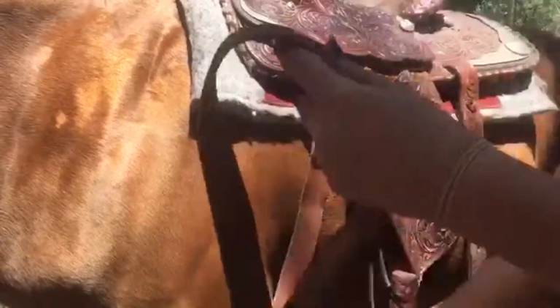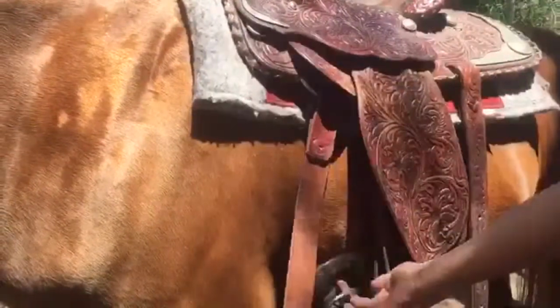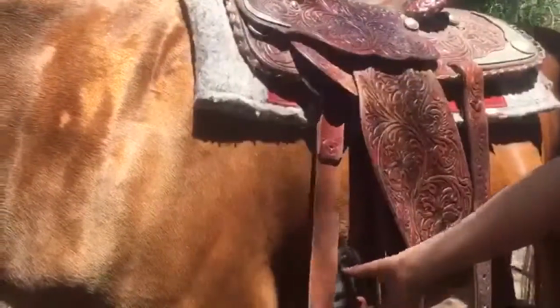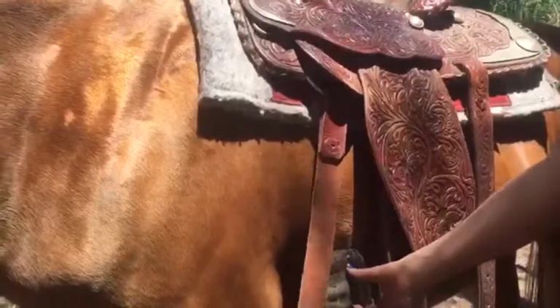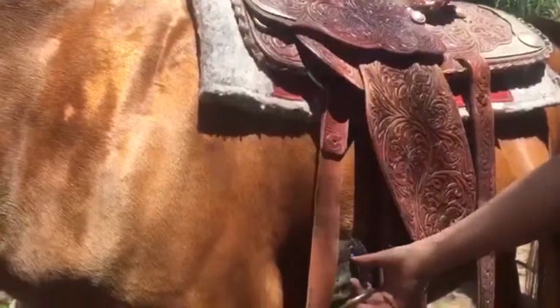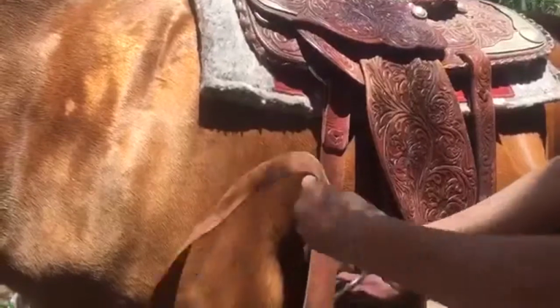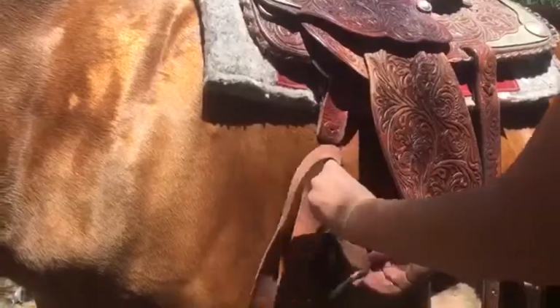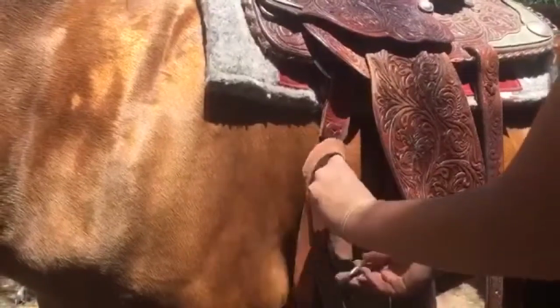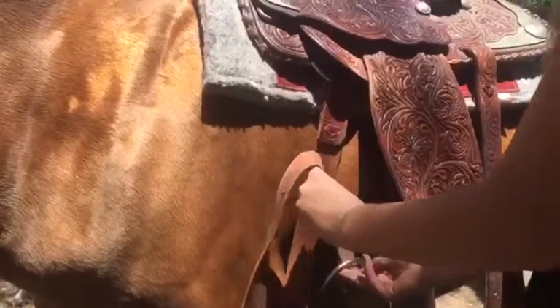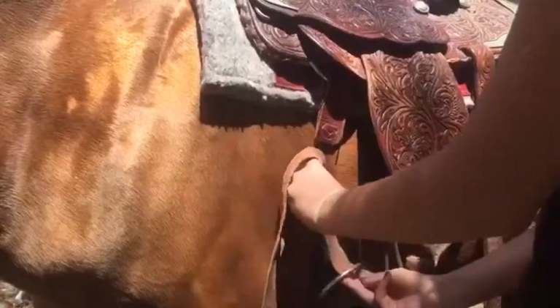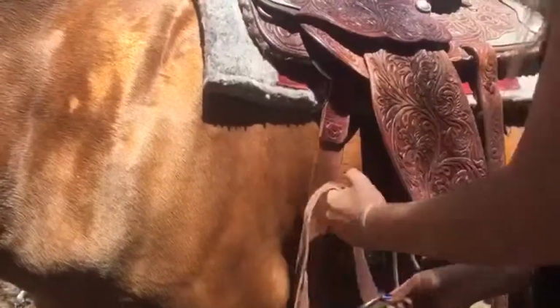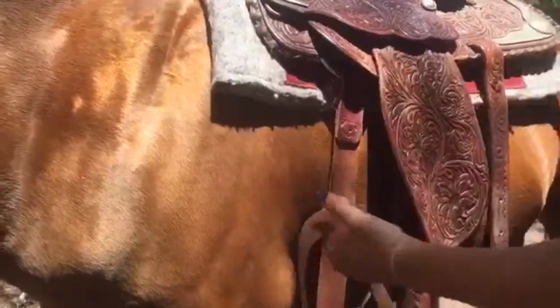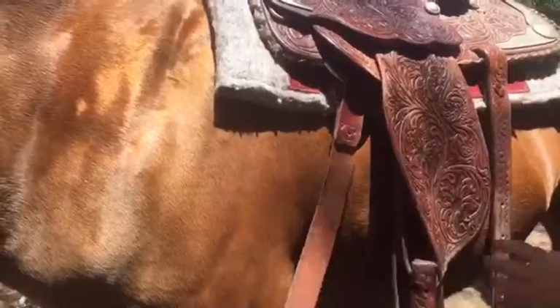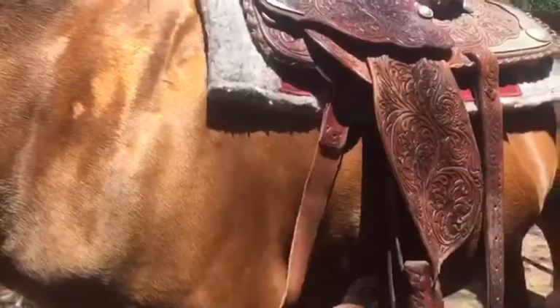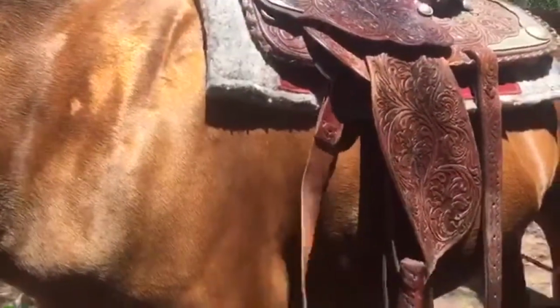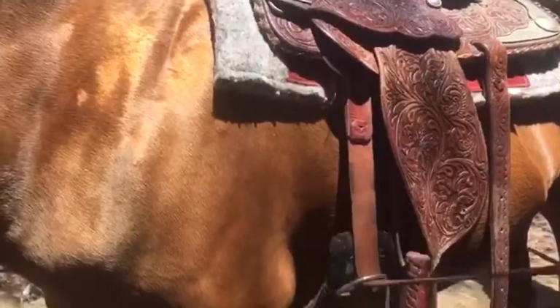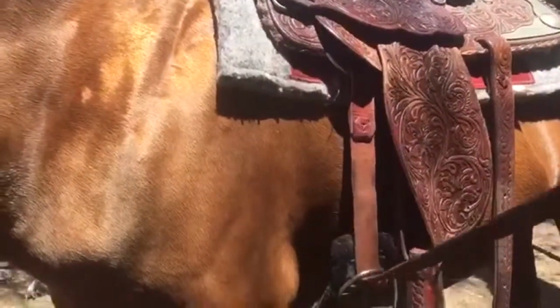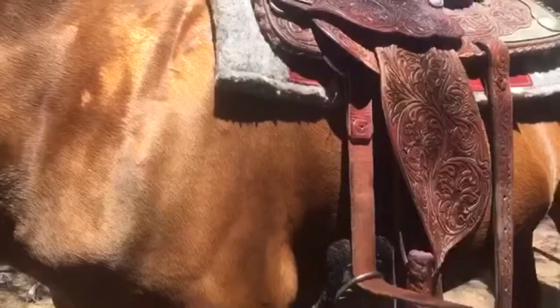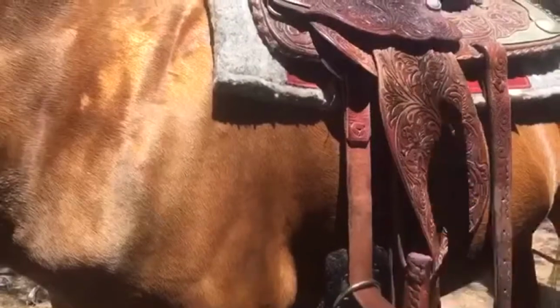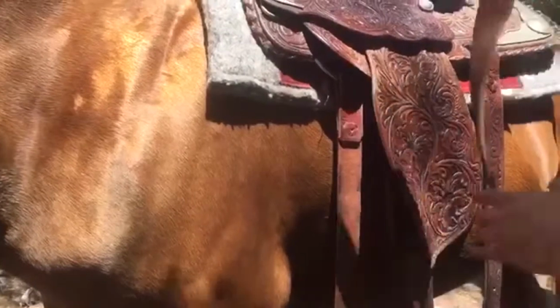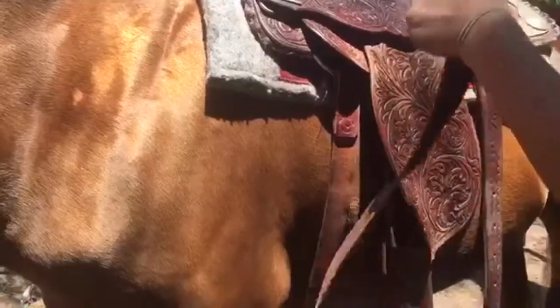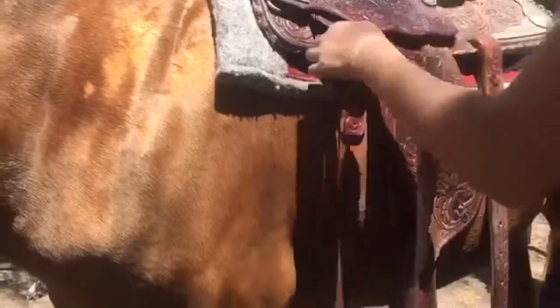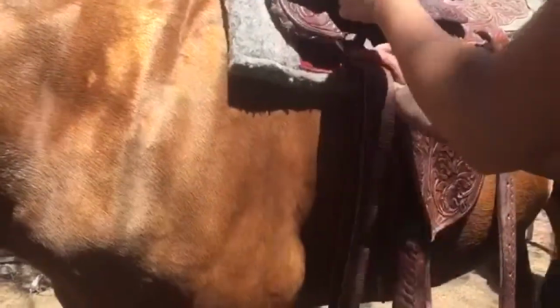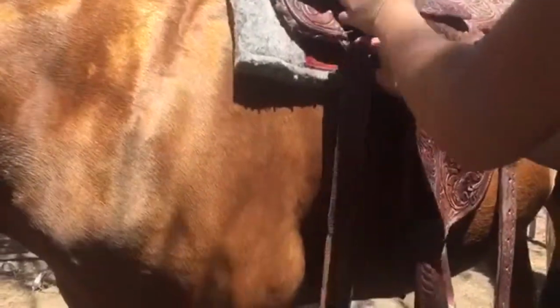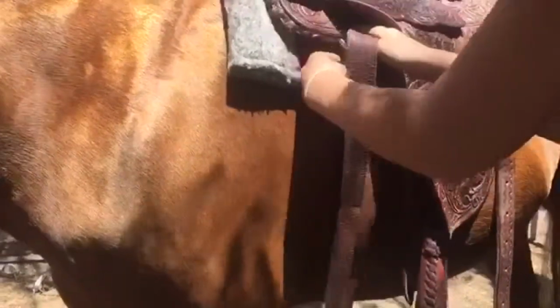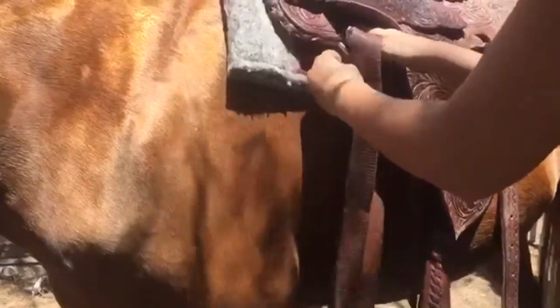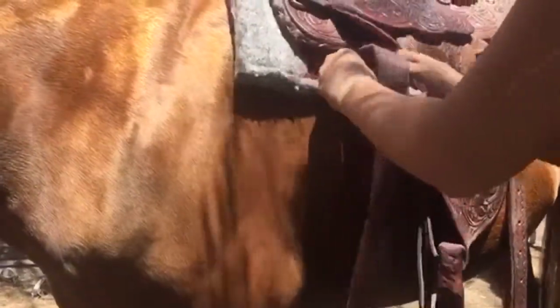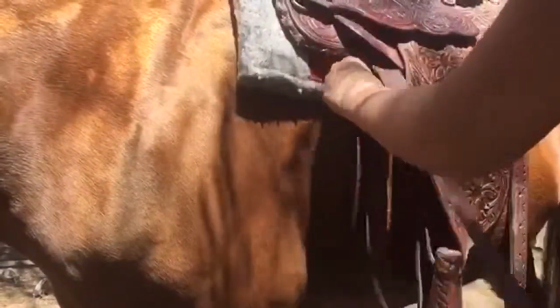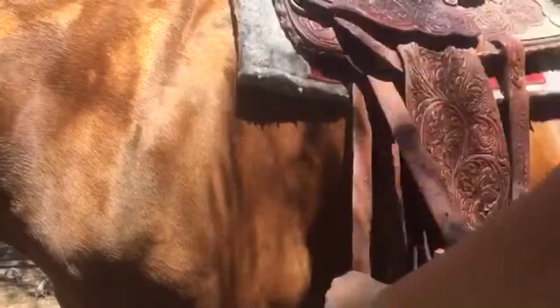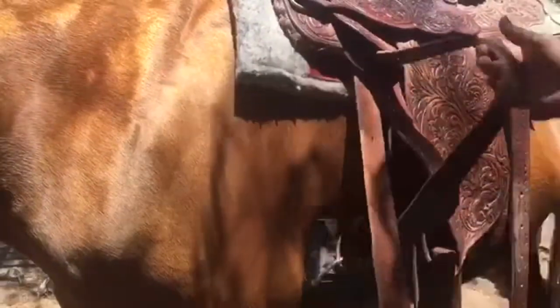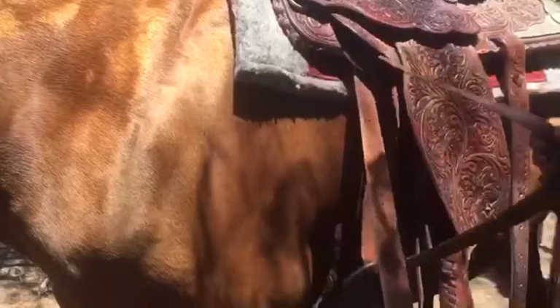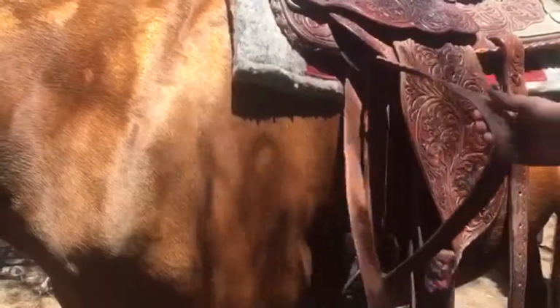You're going to put this through the becker, or the finch, and then up through this top one twice.